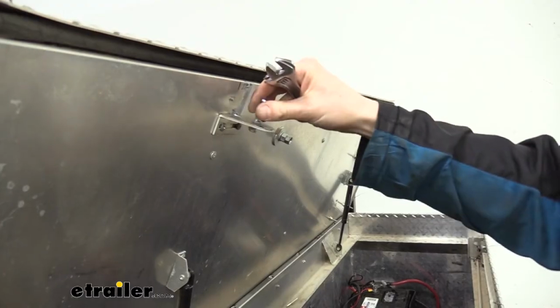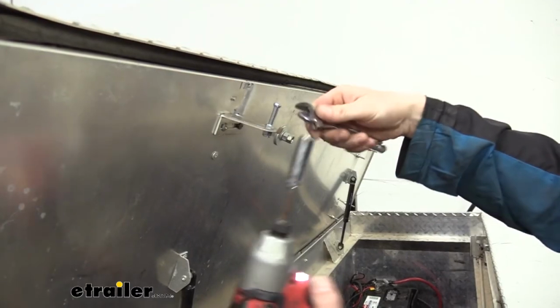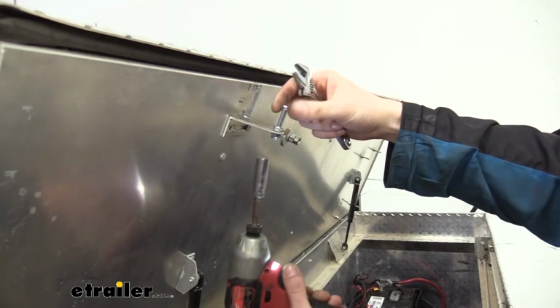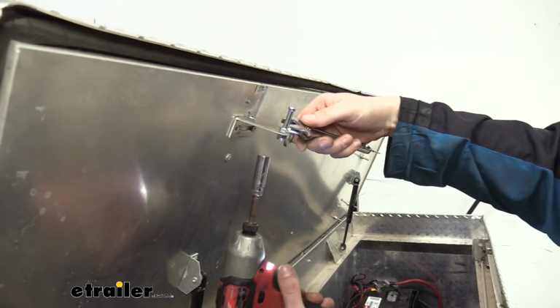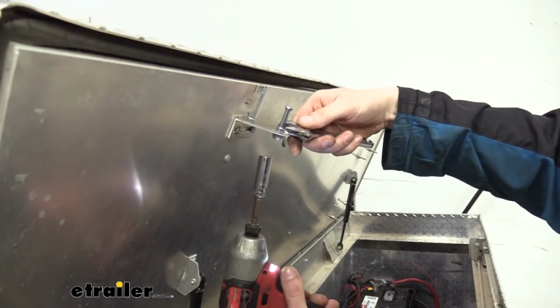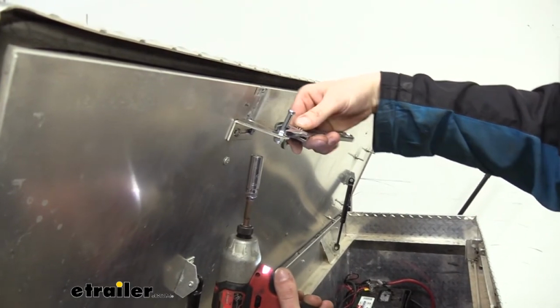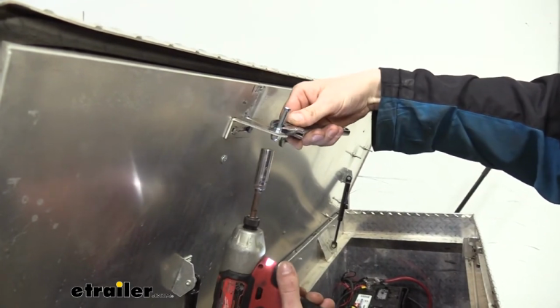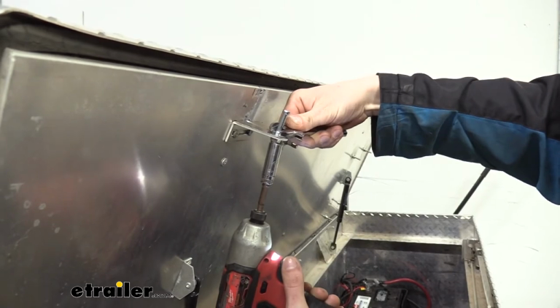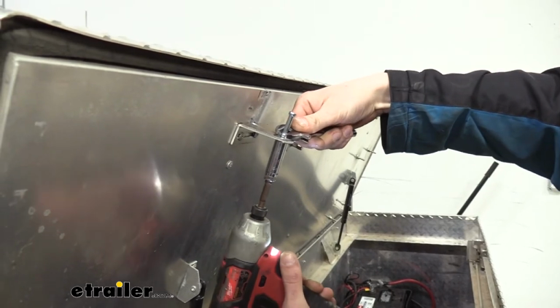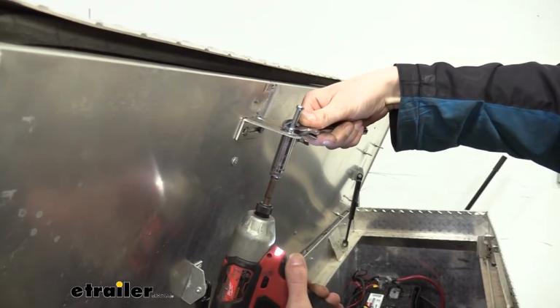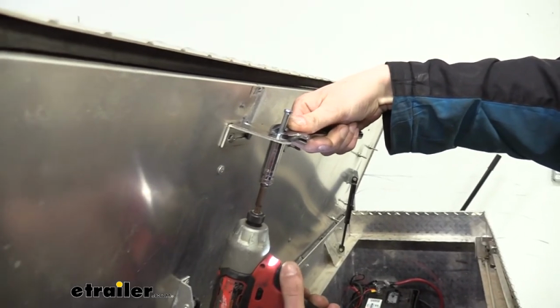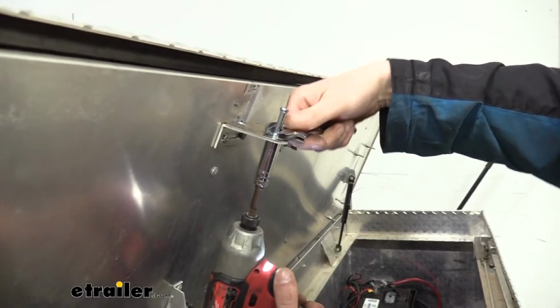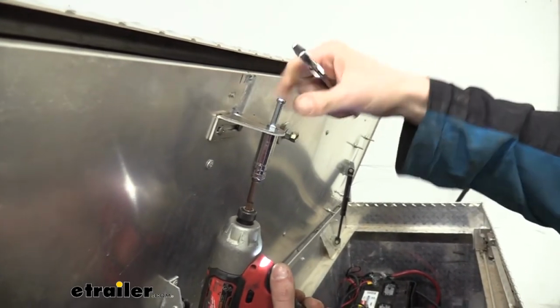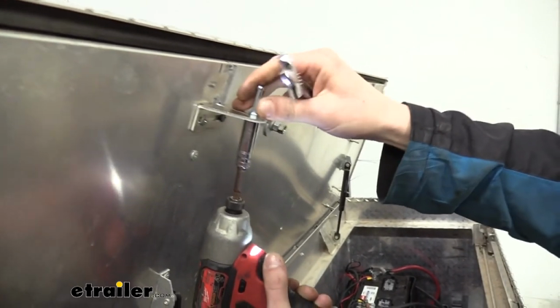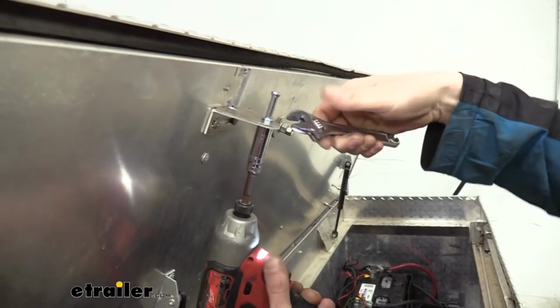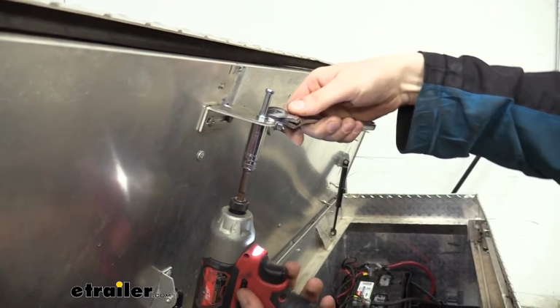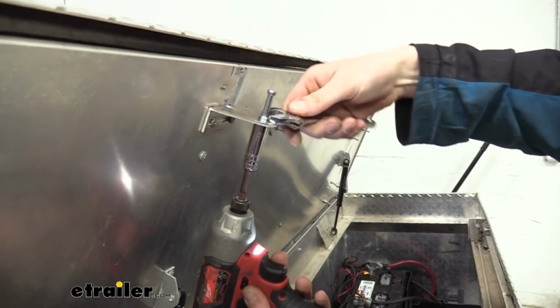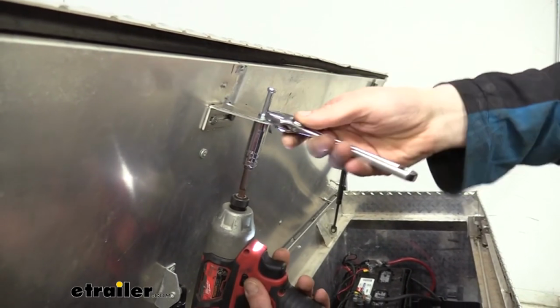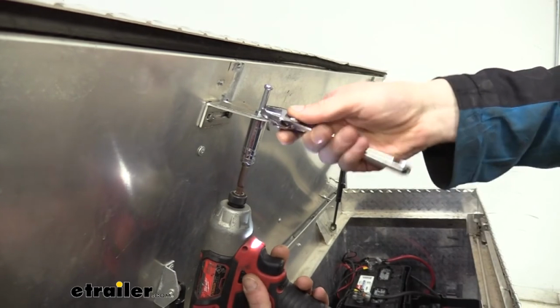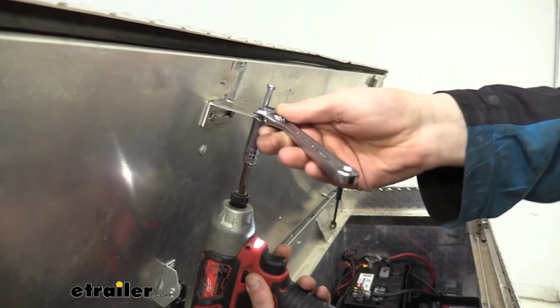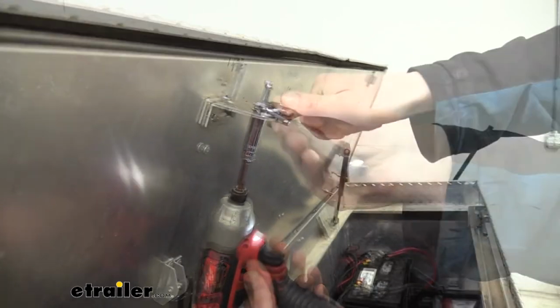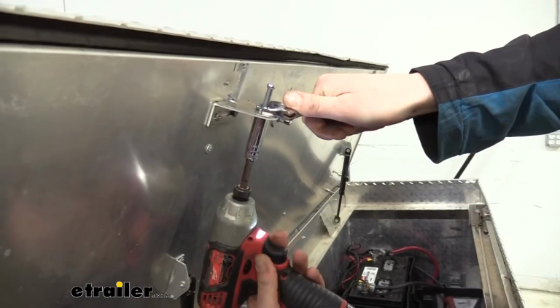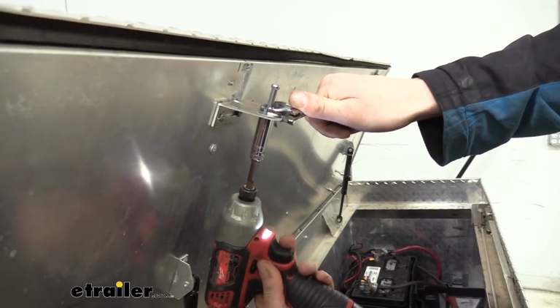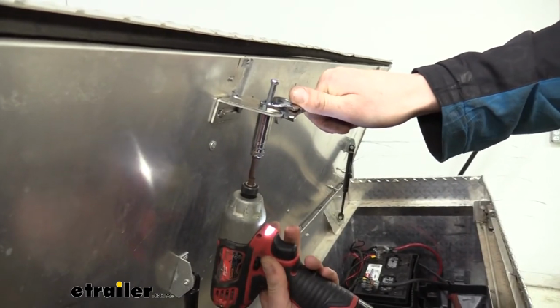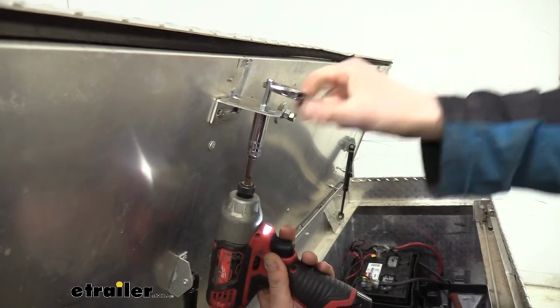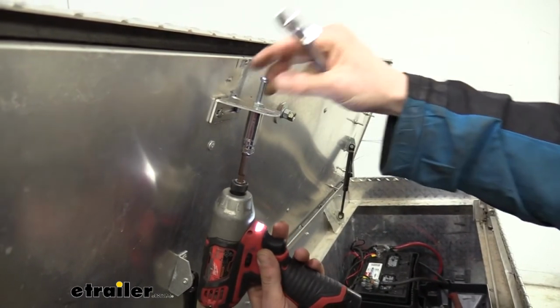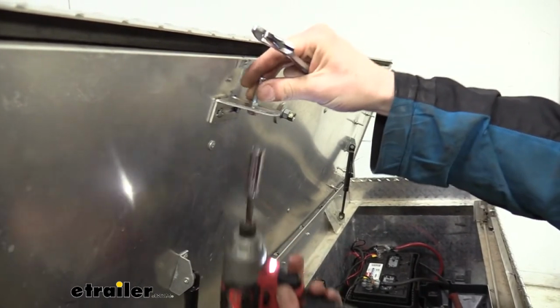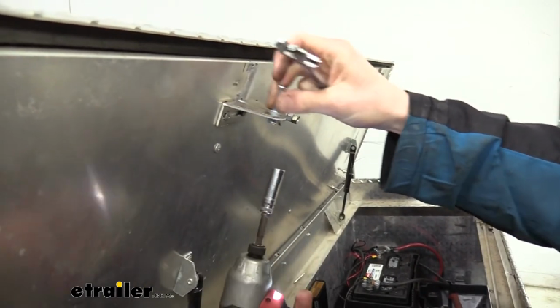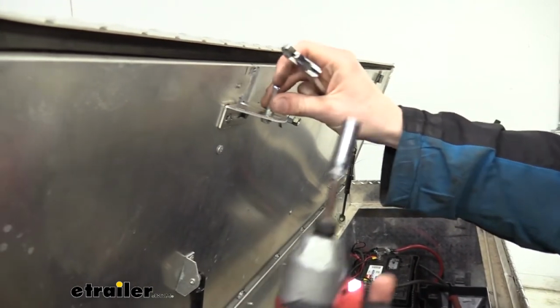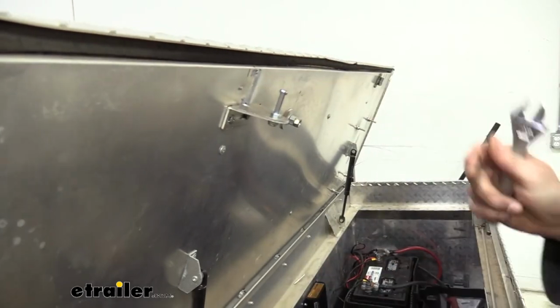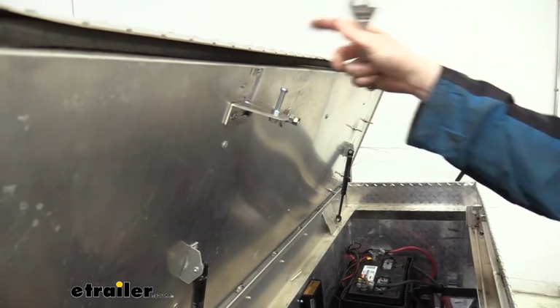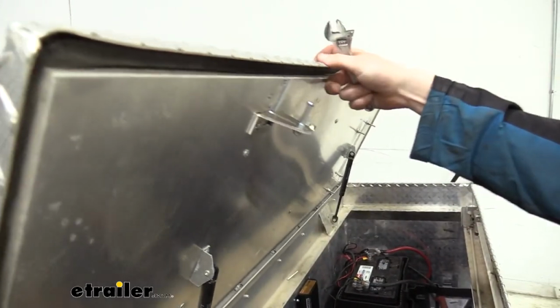So now we've got our pin in there. We're going to go ahead and snug it up just a little bit so we can still move it around. It's a little bit too snug, so we're going to loosen it just a tiny bit. With it a little loose, we can adjust the distance that we need it to be.